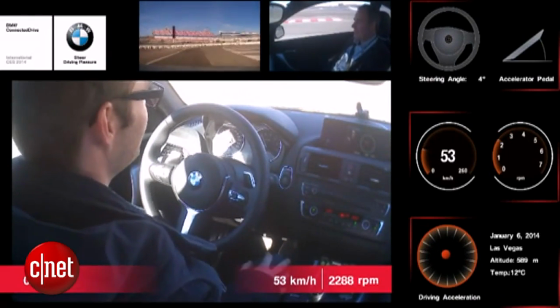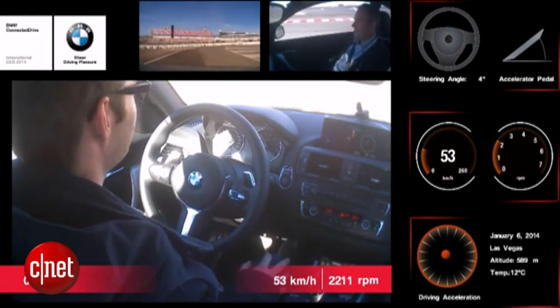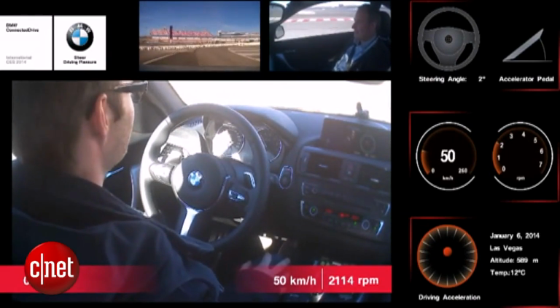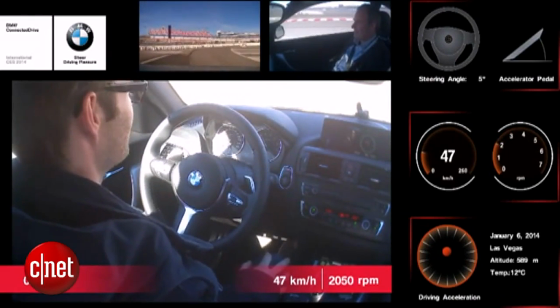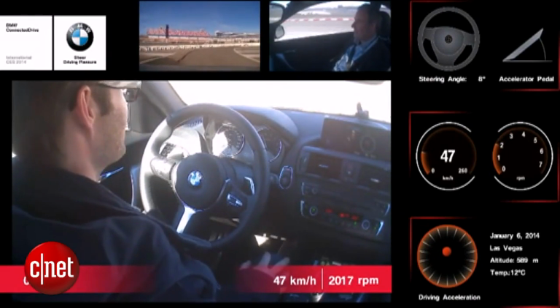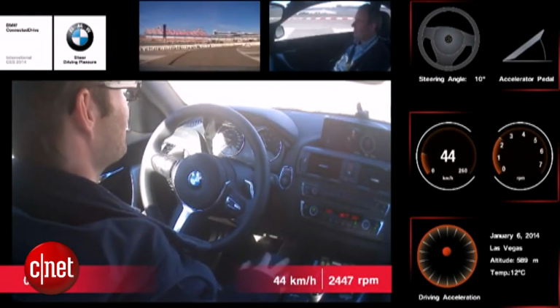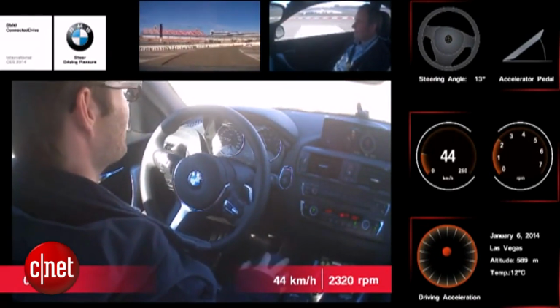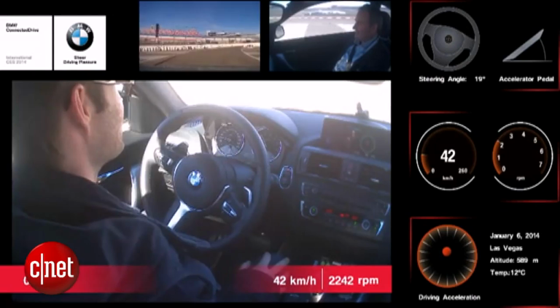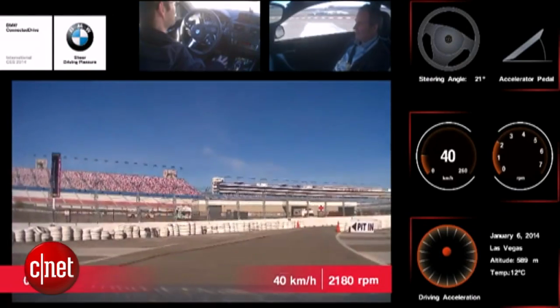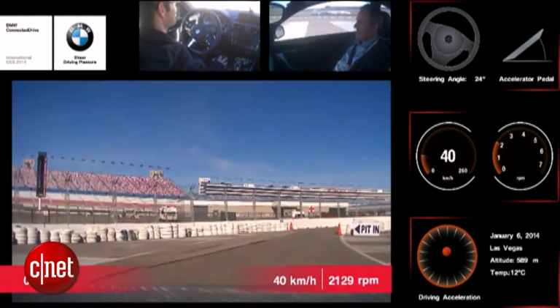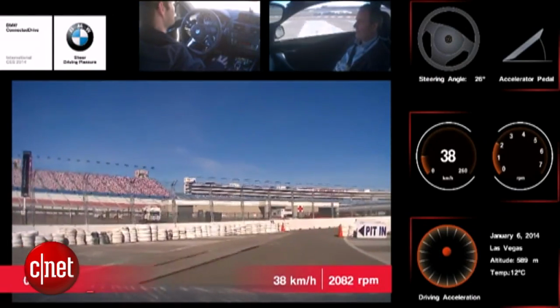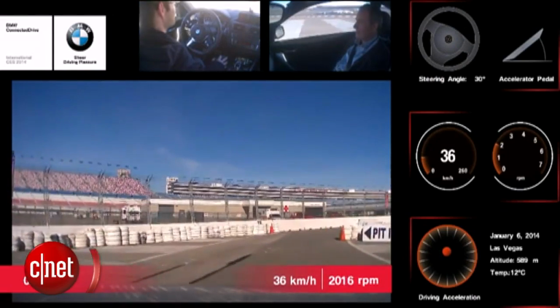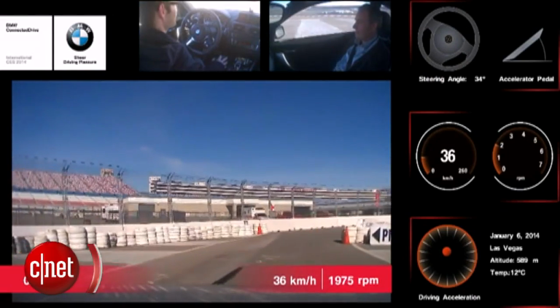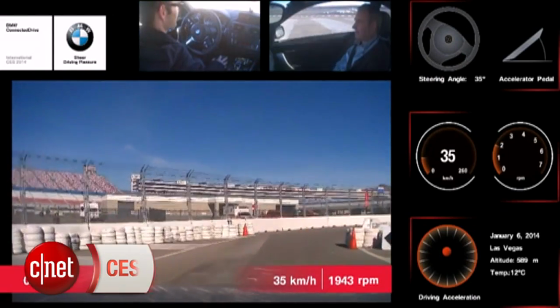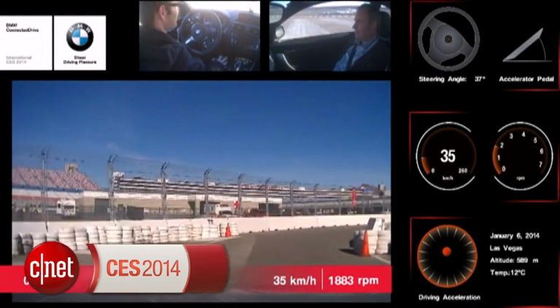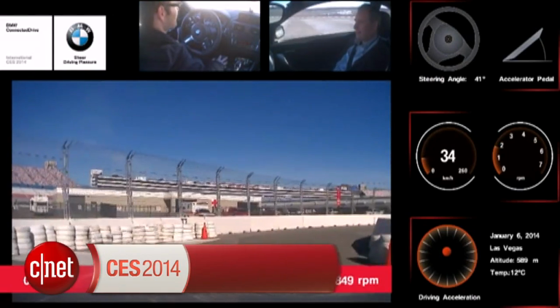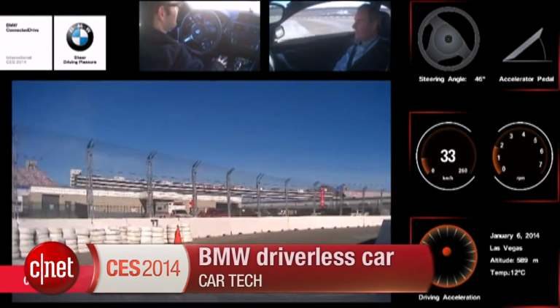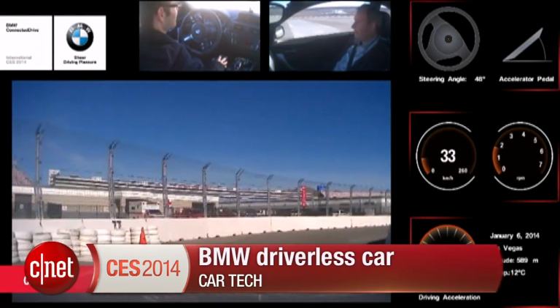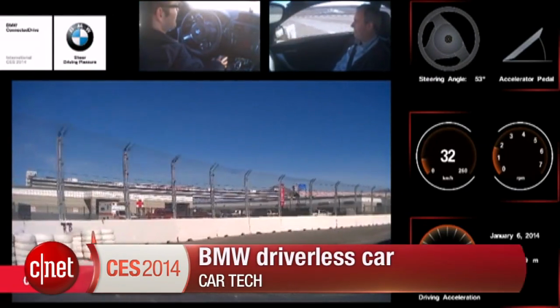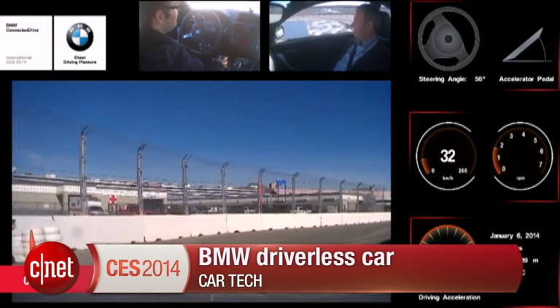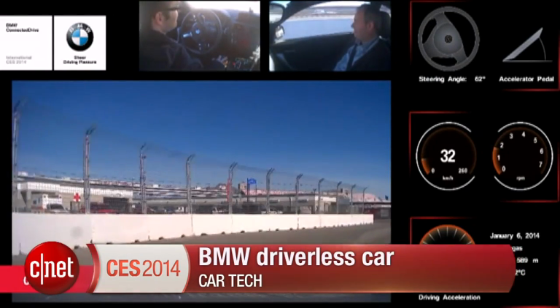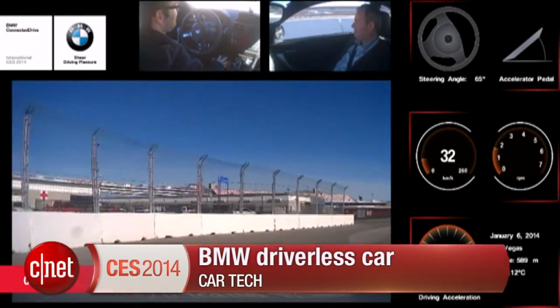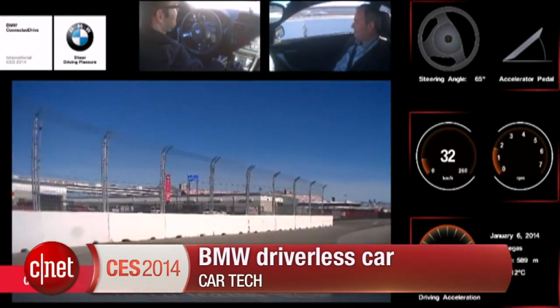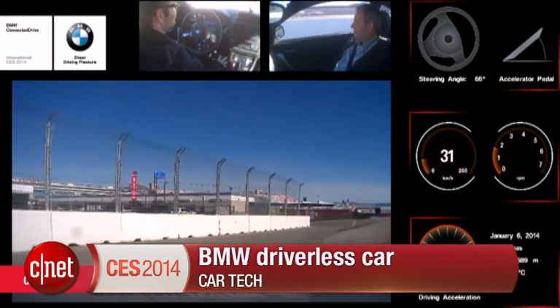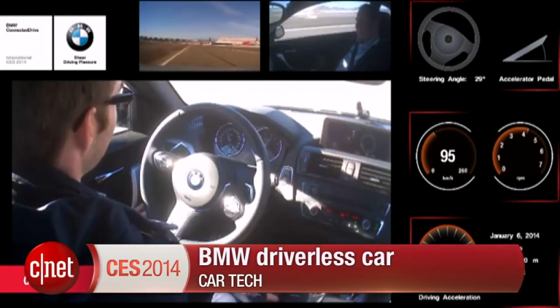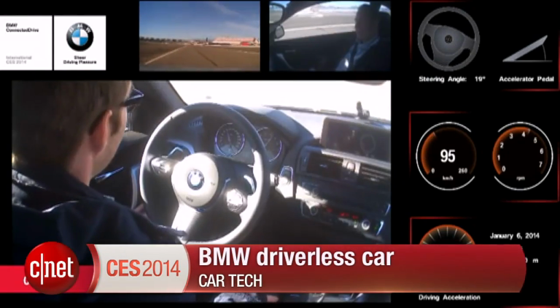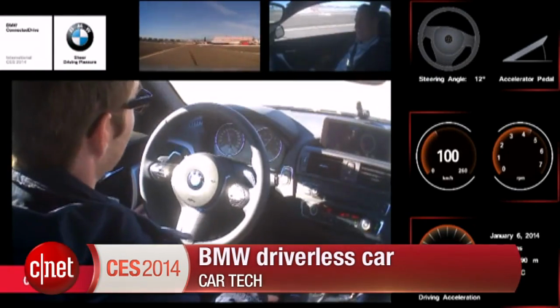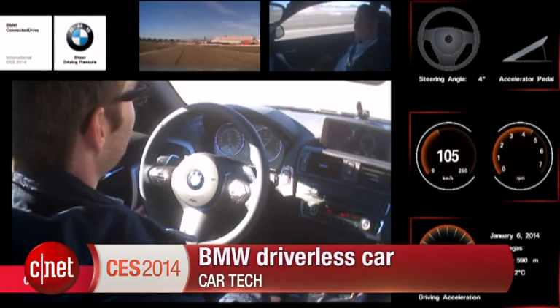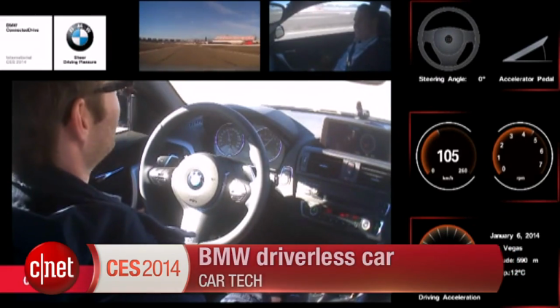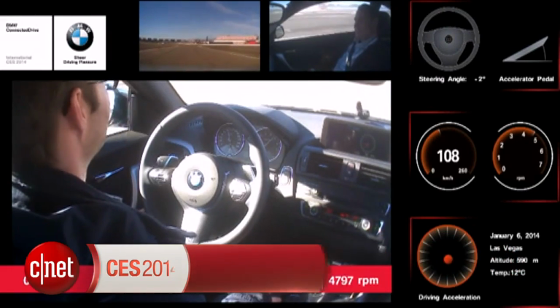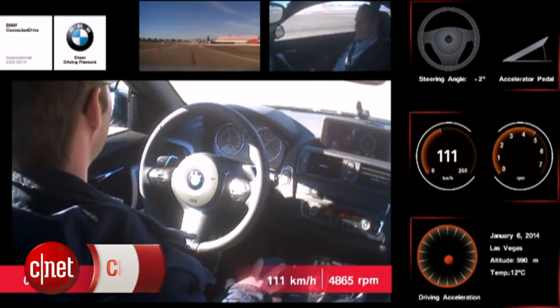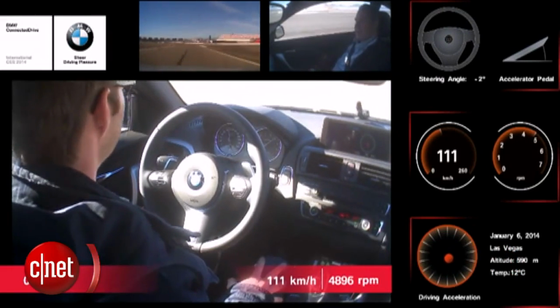This was an exciting day out on the track for me, and it's pretty fascinating to see how the car could handle all these high-performance situations by itself. This is the future of autonomous cars.